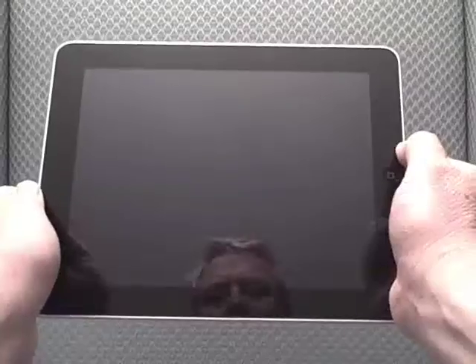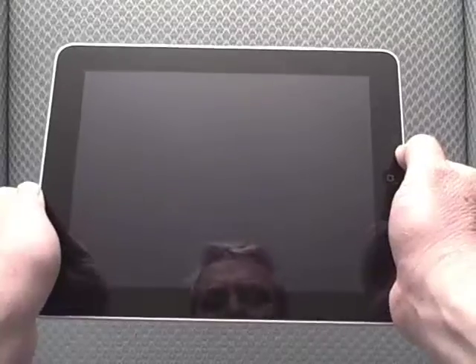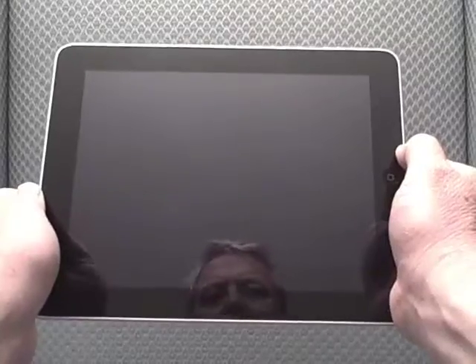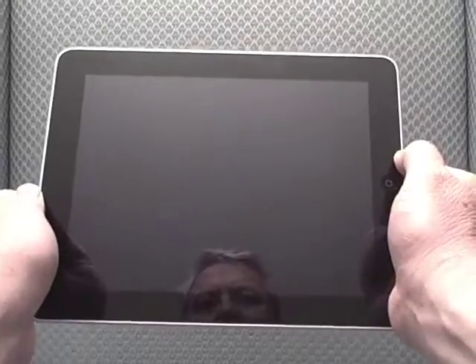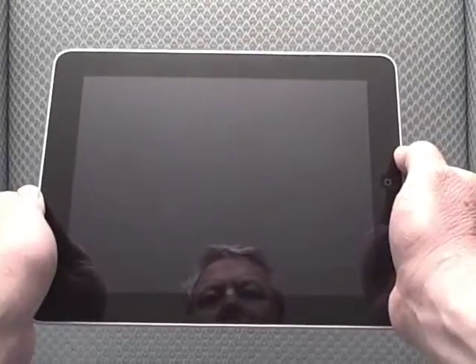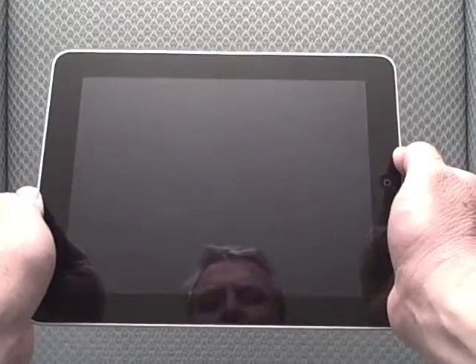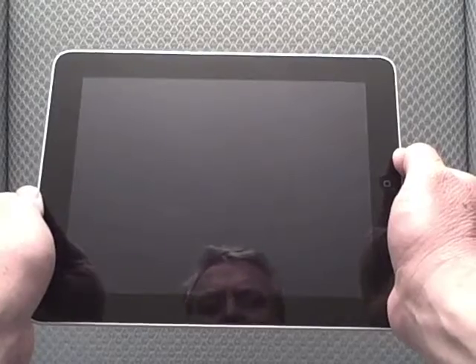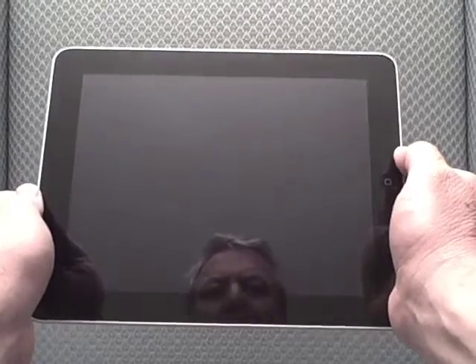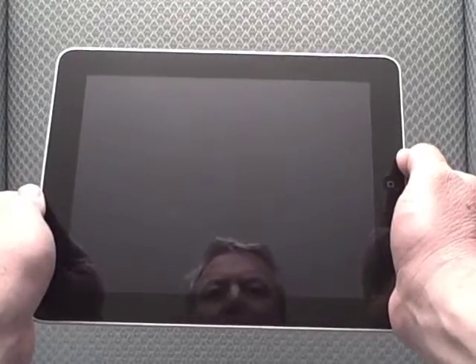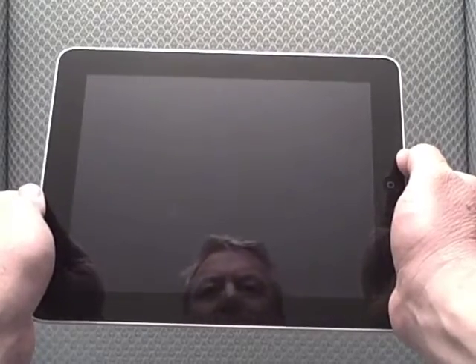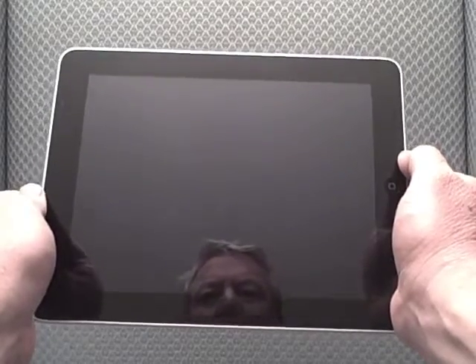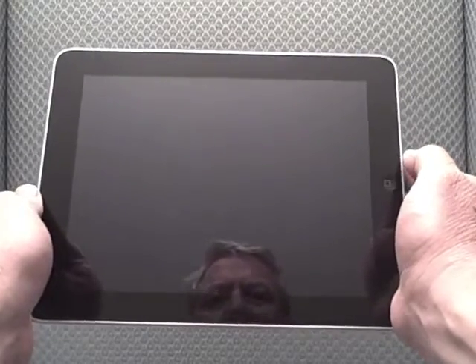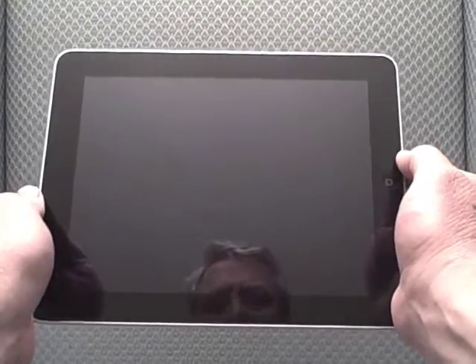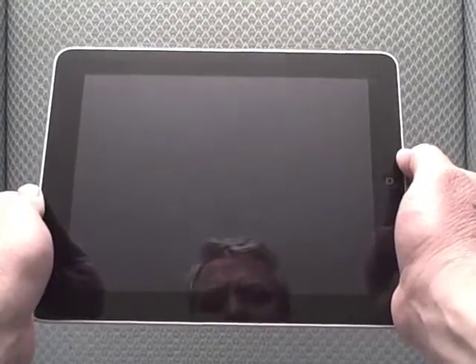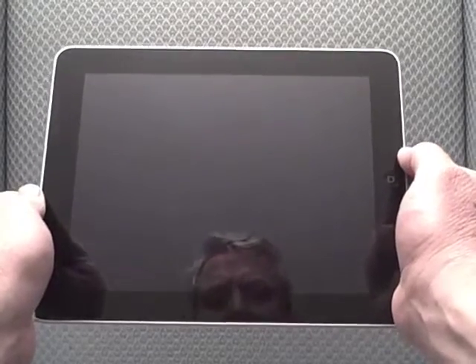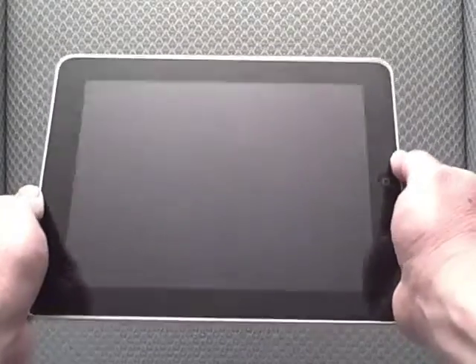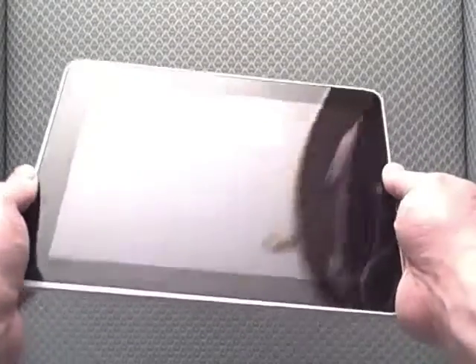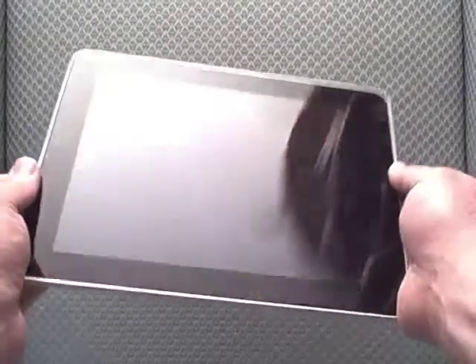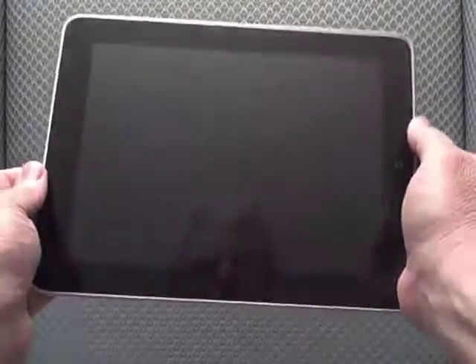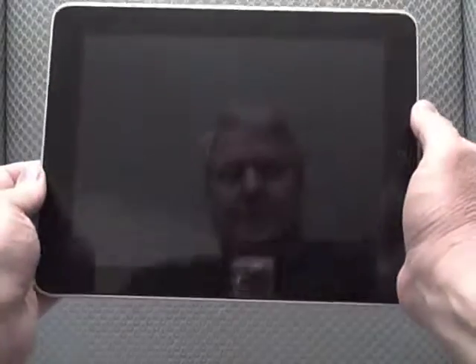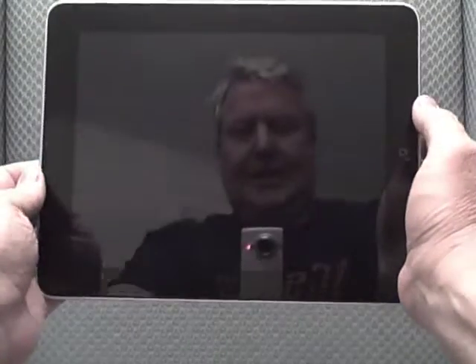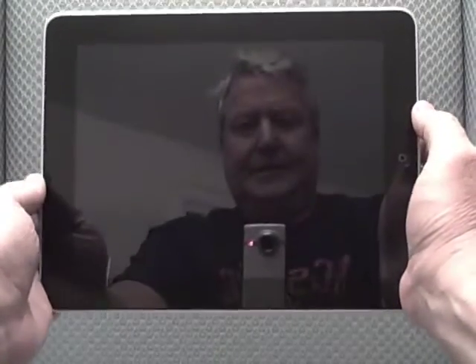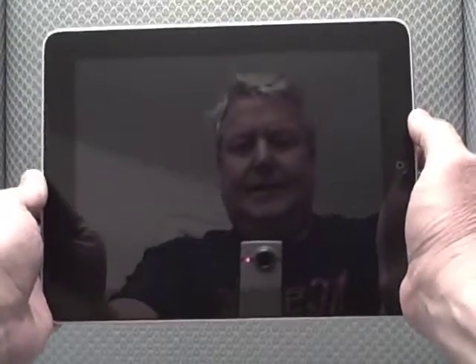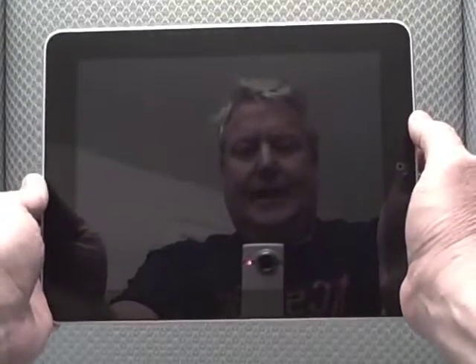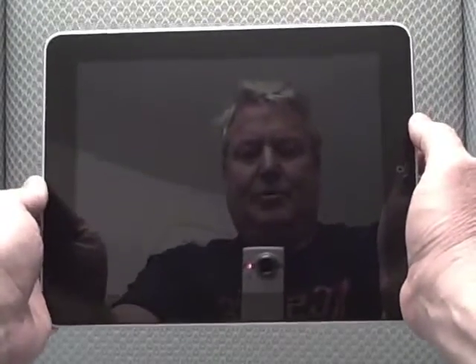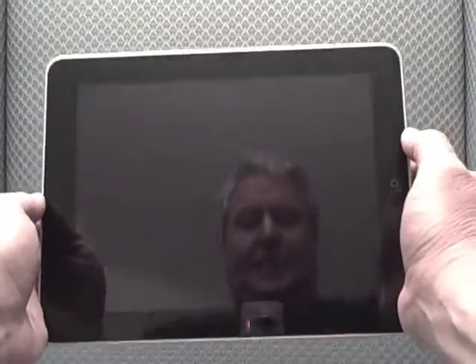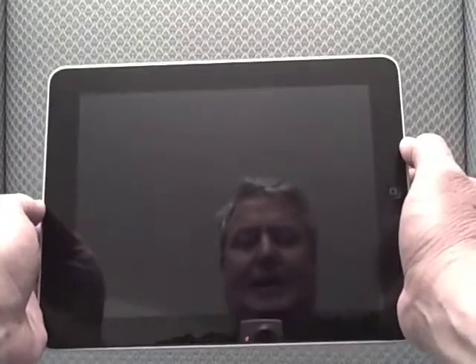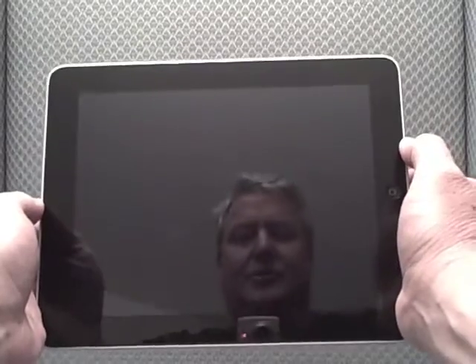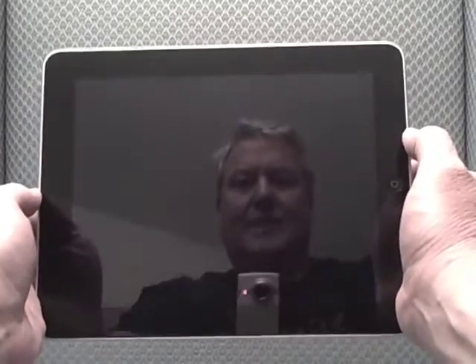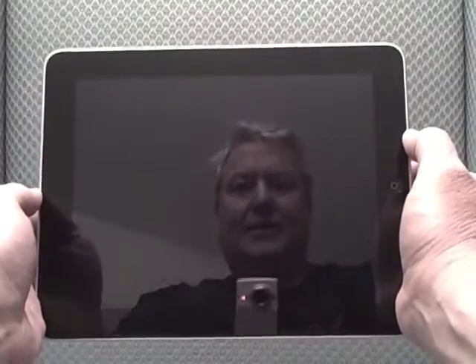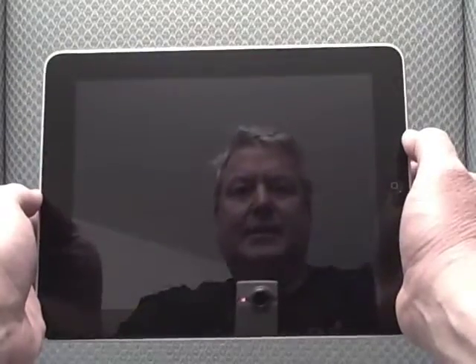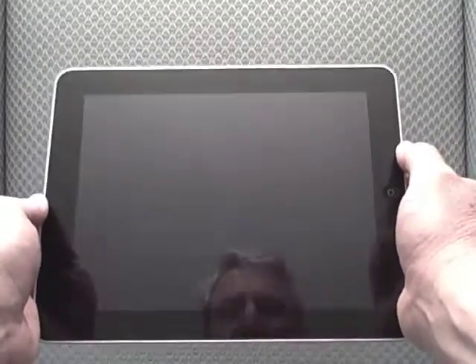Welcome to another edition of Mark's Augmented Reality TV. Today we'll be taking our first look at the Apple iPad, which just came out on Saturday.